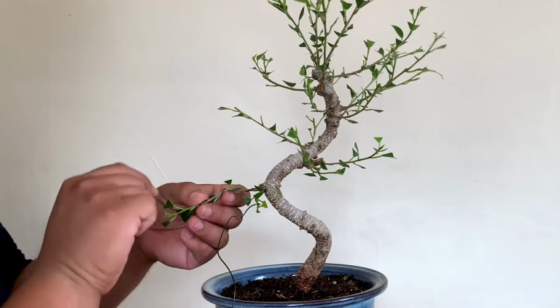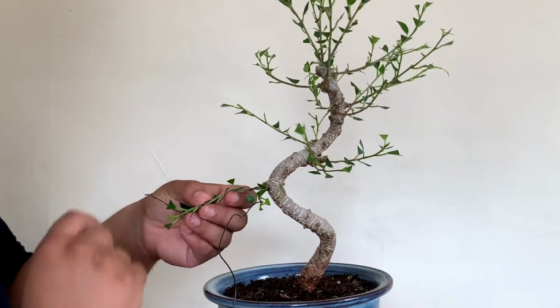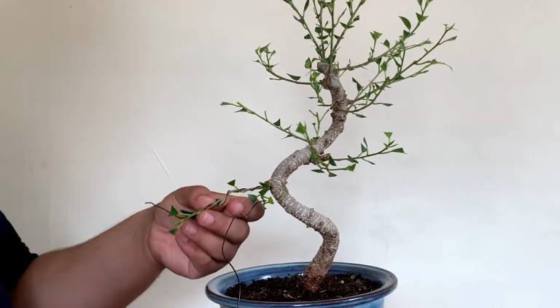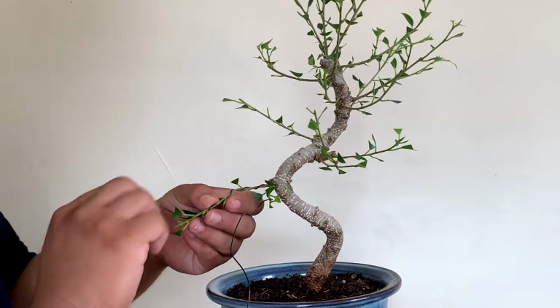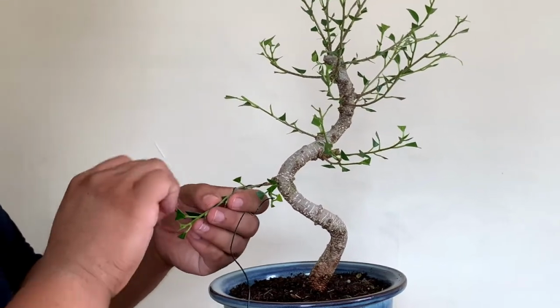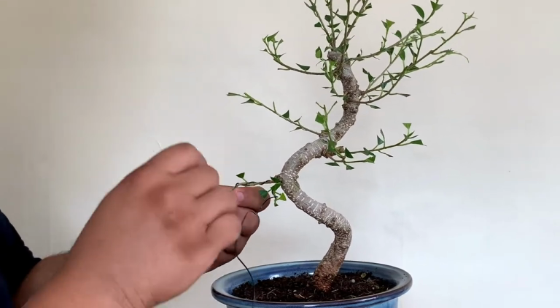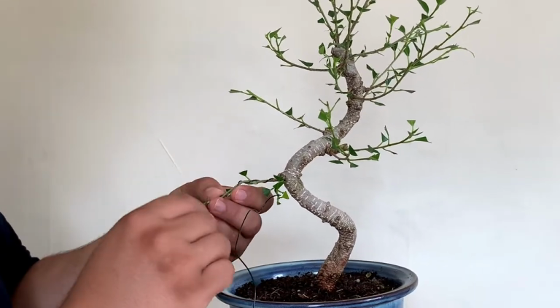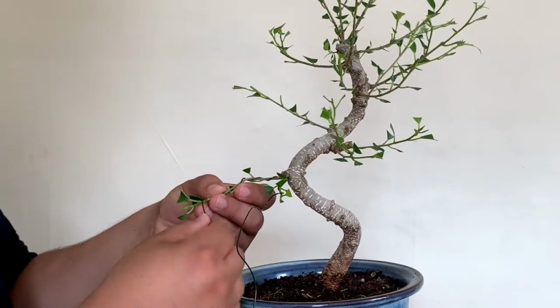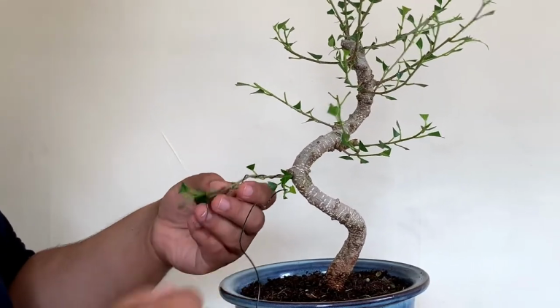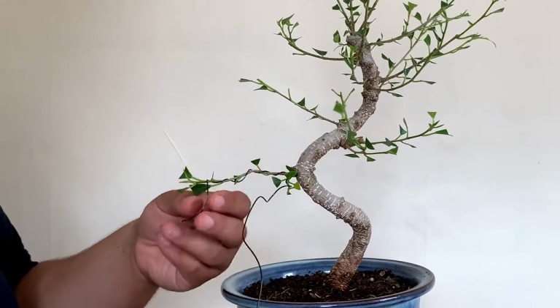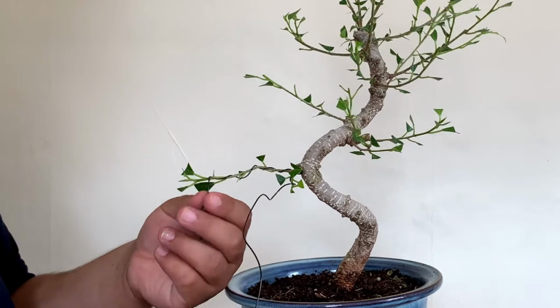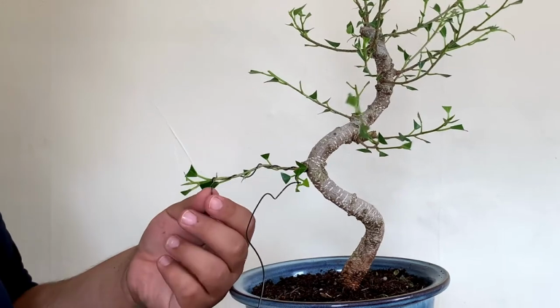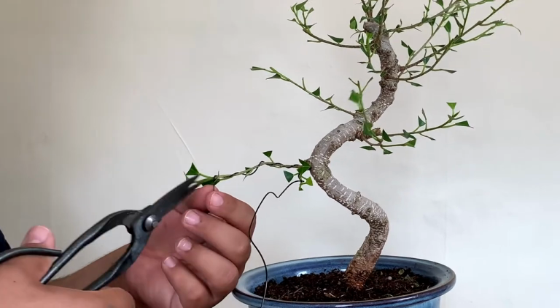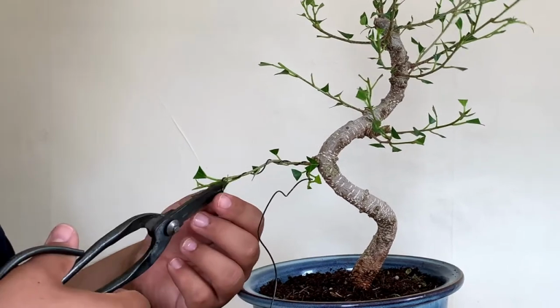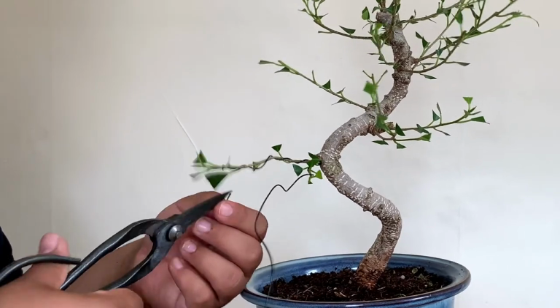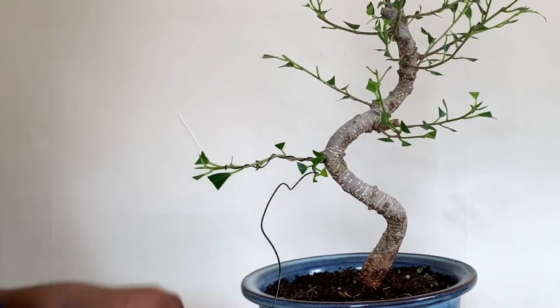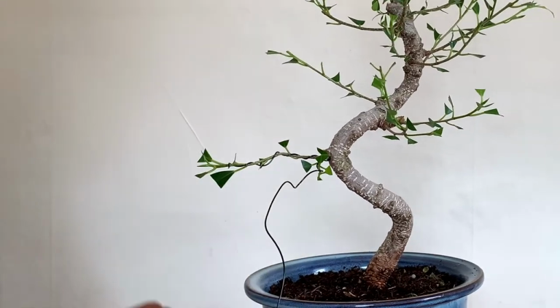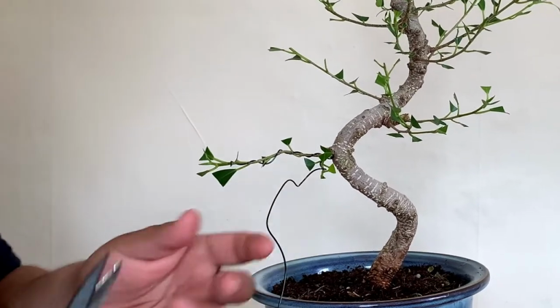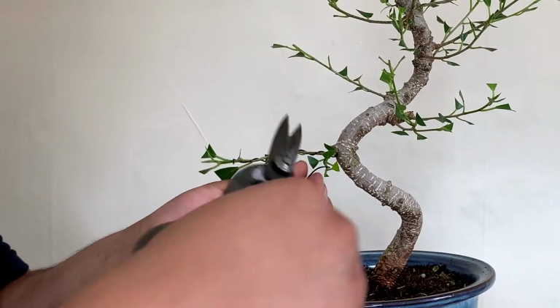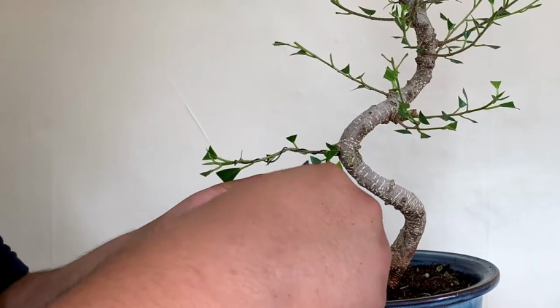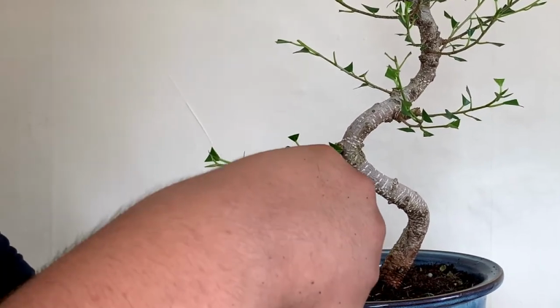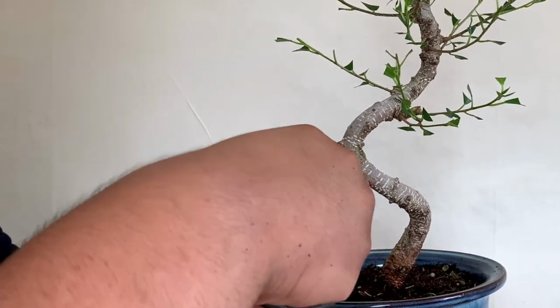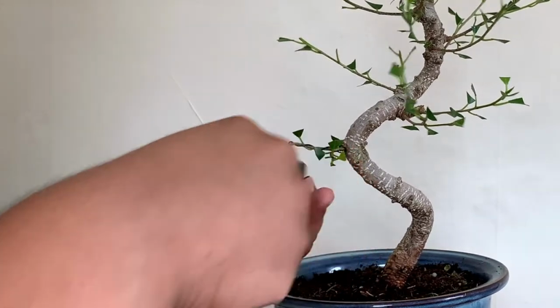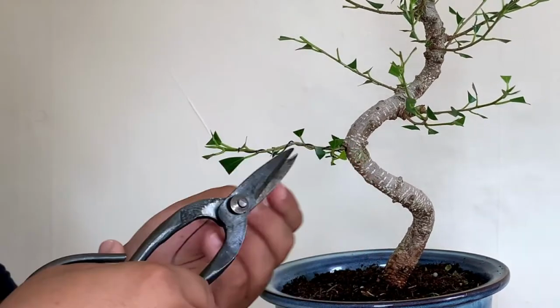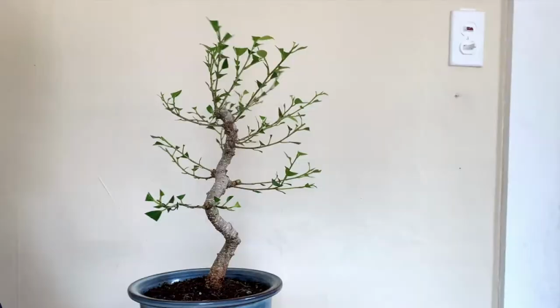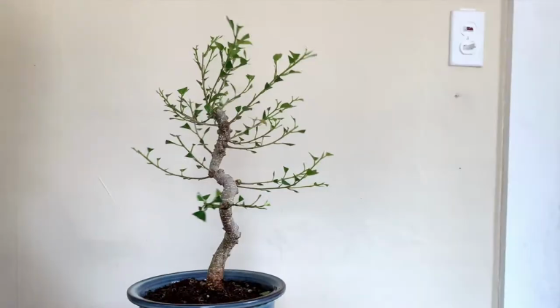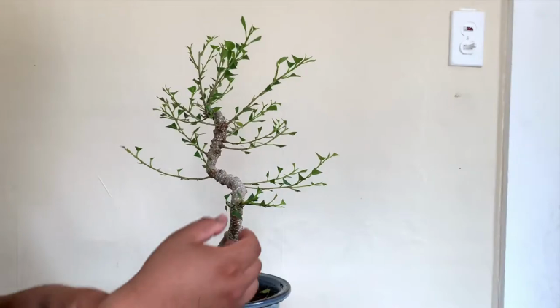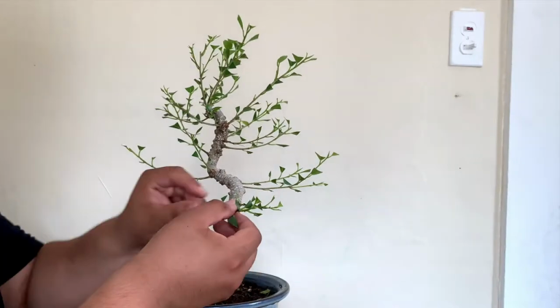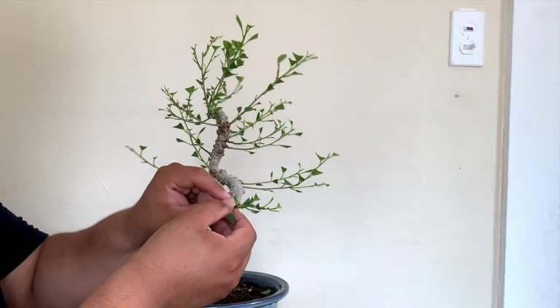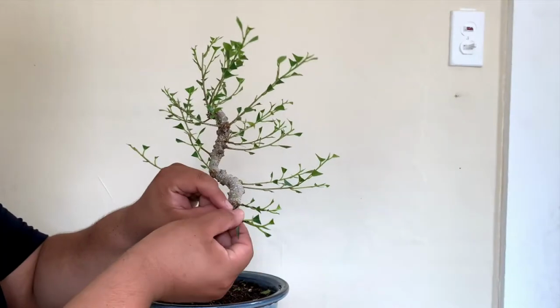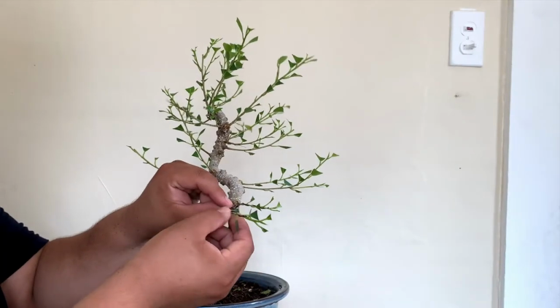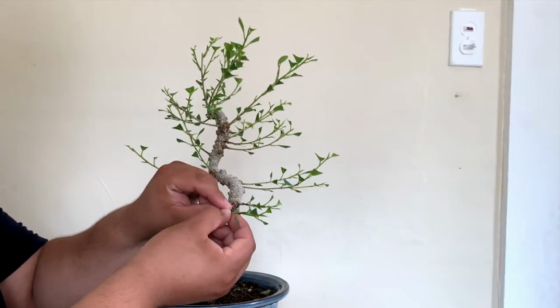As you can see as I'm zooming in, I'm just wrapping around very loosely because they're such young branches — I don't want the wire to start biting in. So I'm just going to bend it down right here.